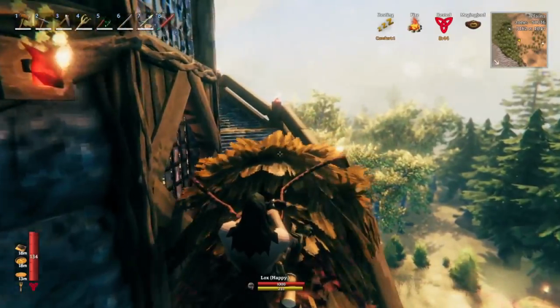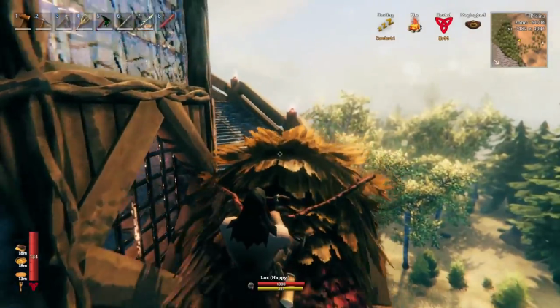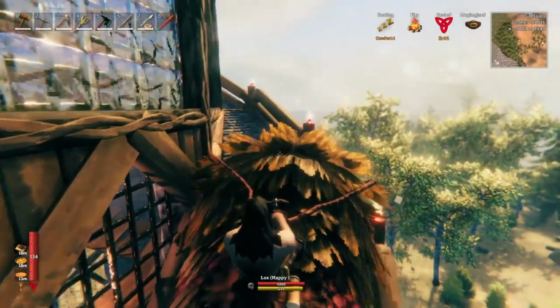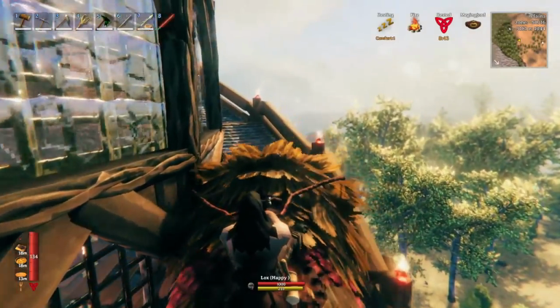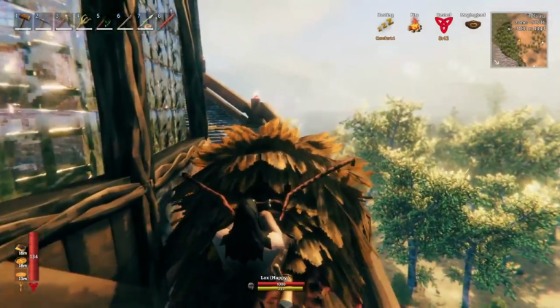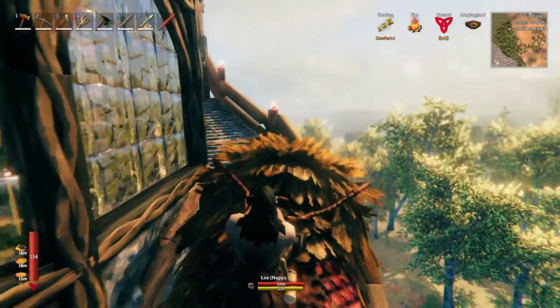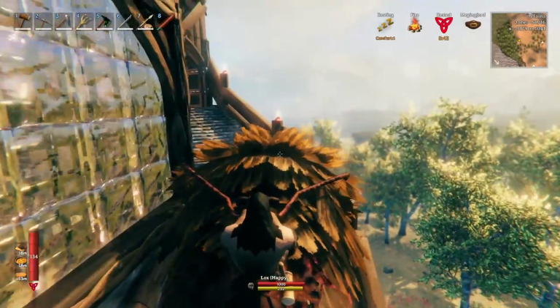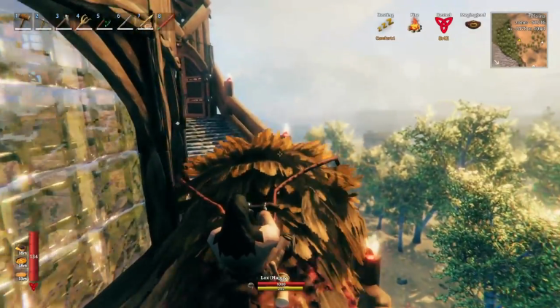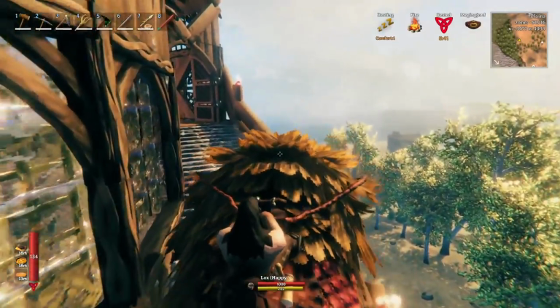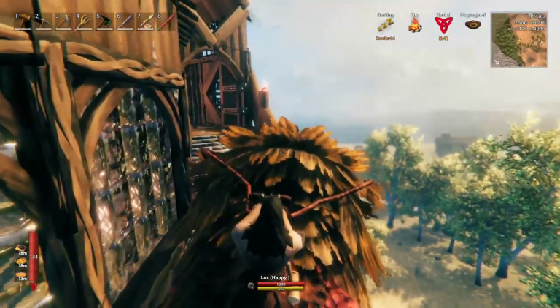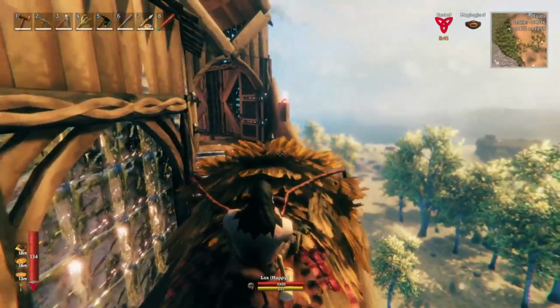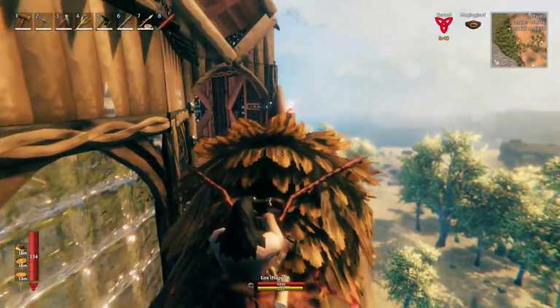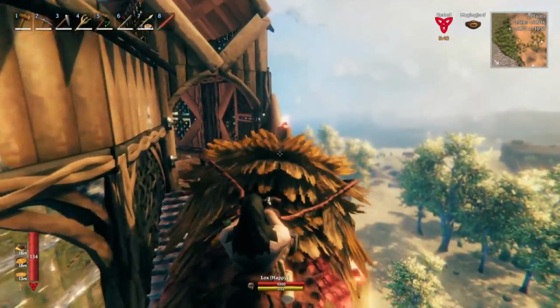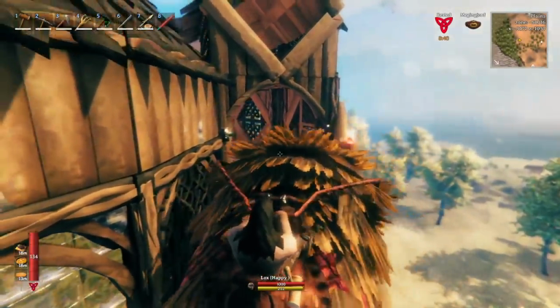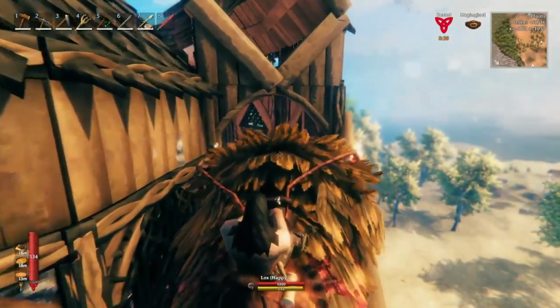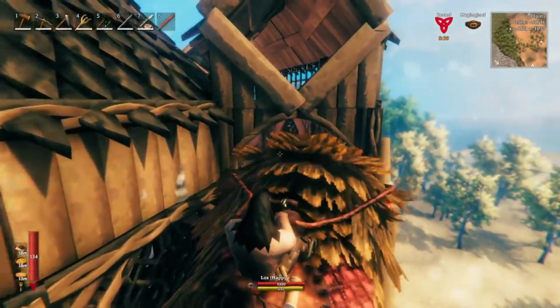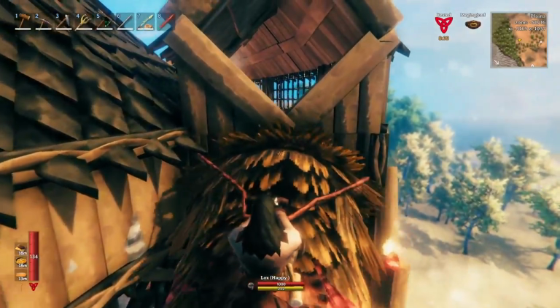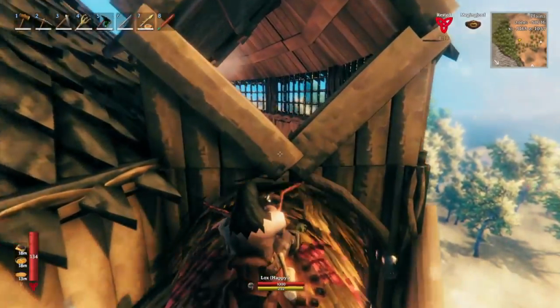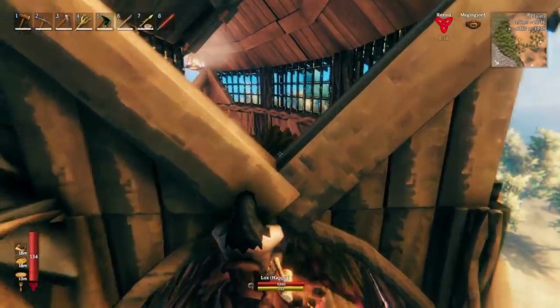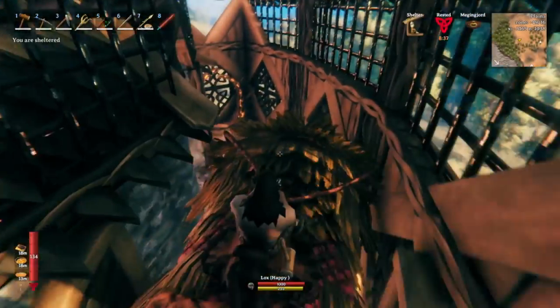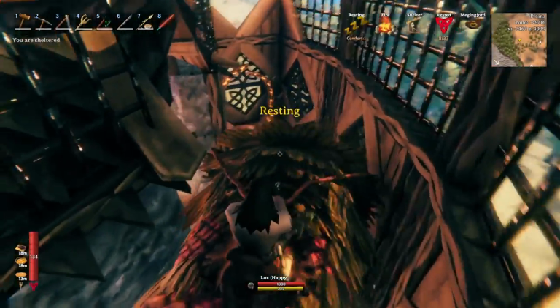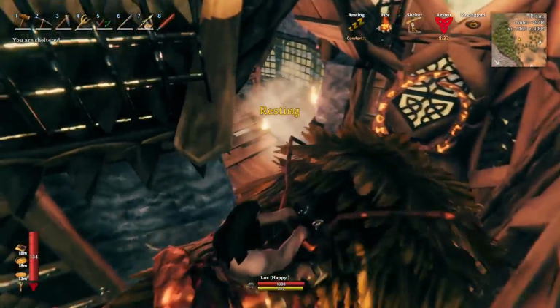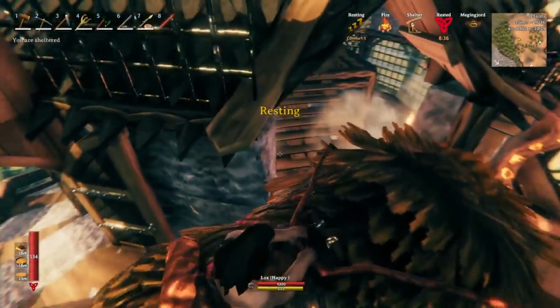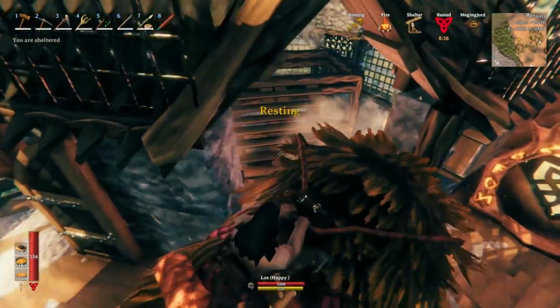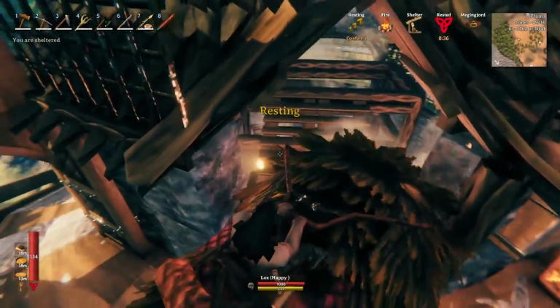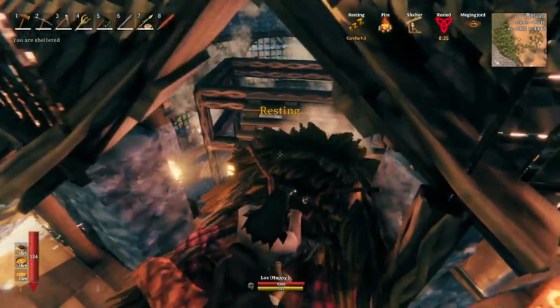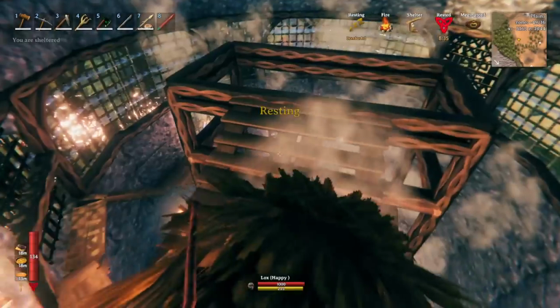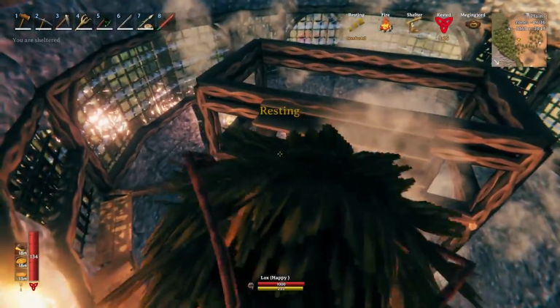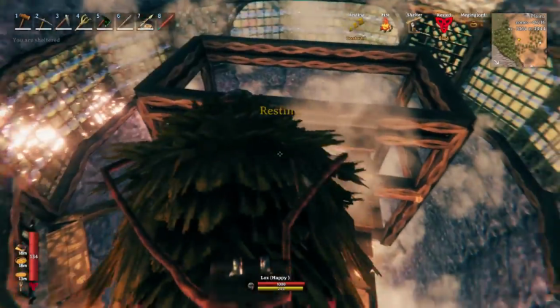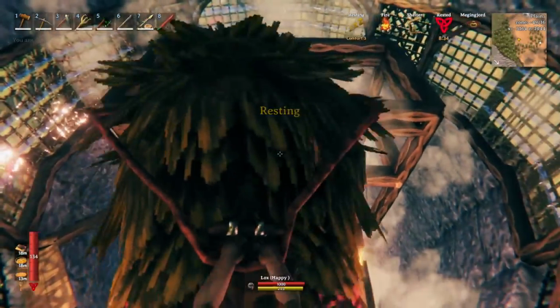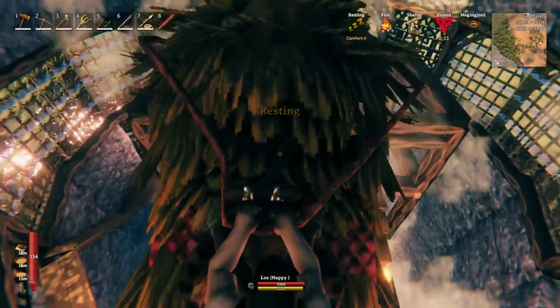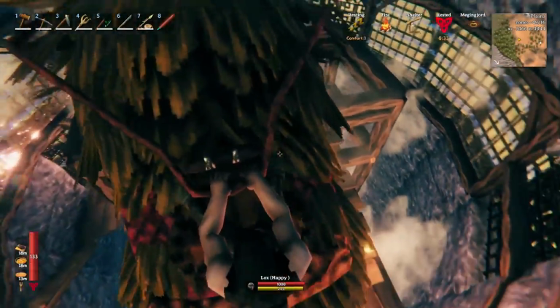Once you reach the top of the tower, it may look like you will get clotheslined off your trusty mount, but have no fear. Once inside, make a quick left, drop down, and you'll be just fine.